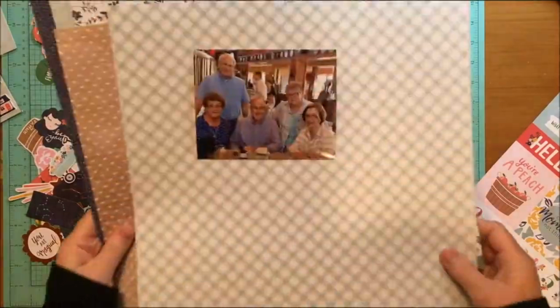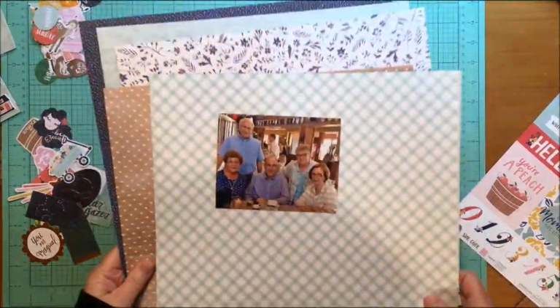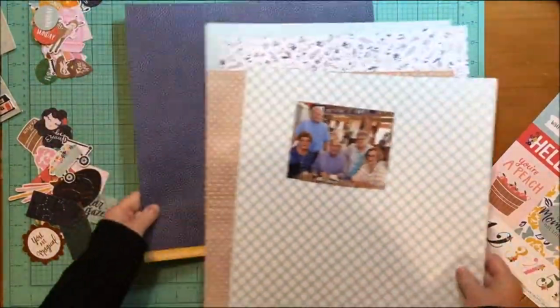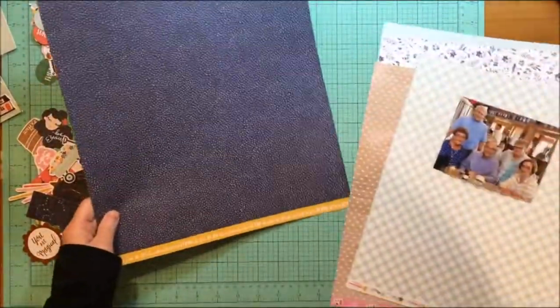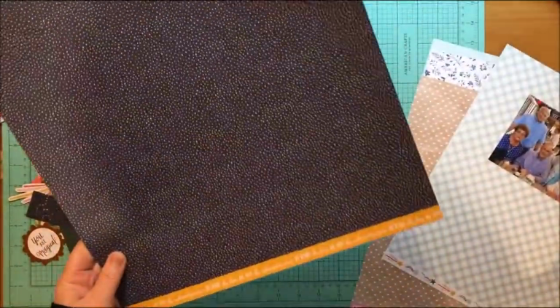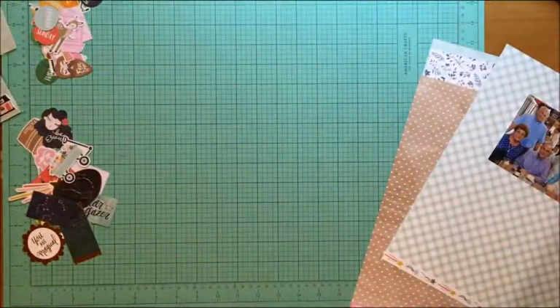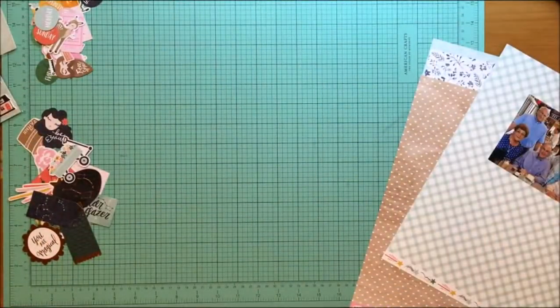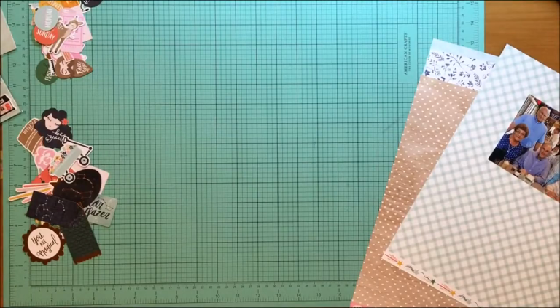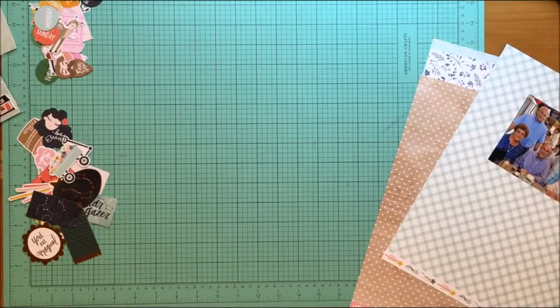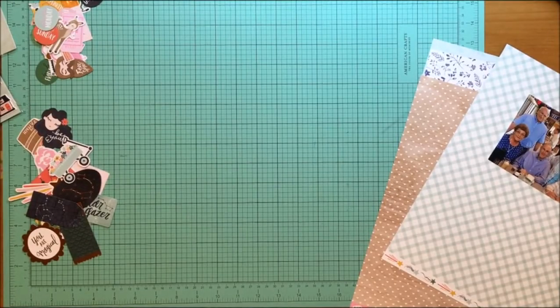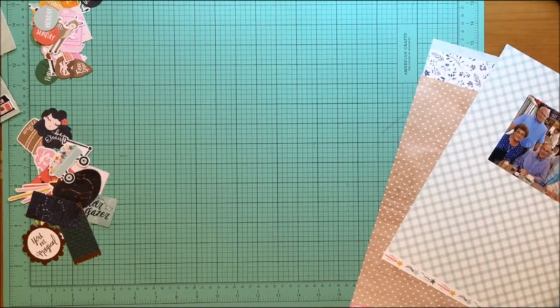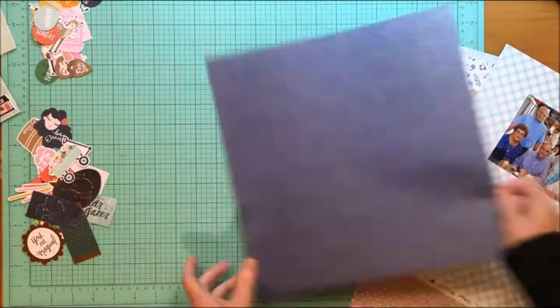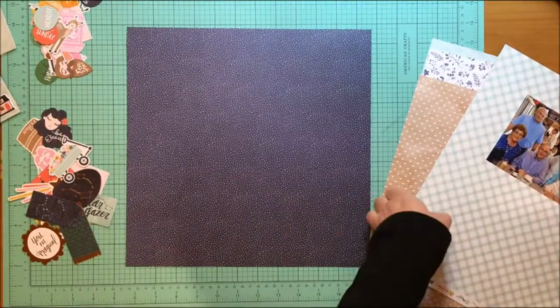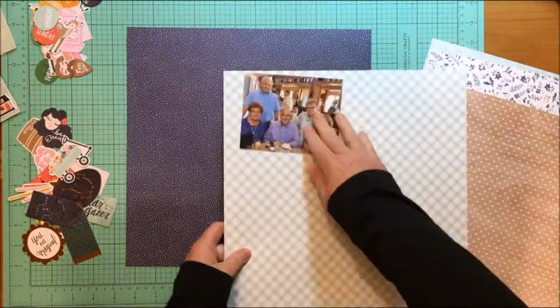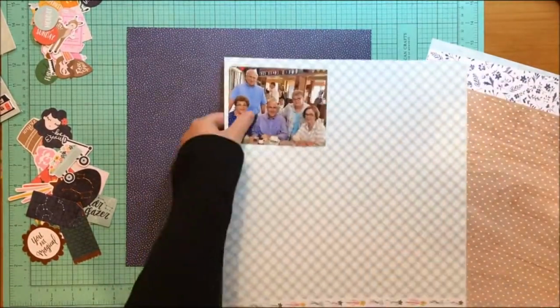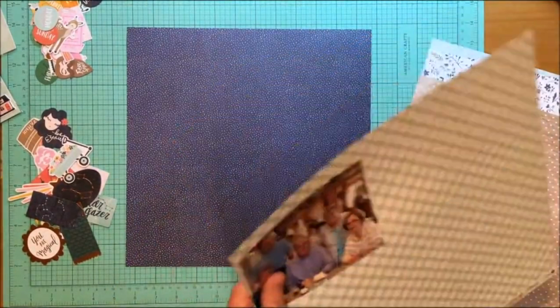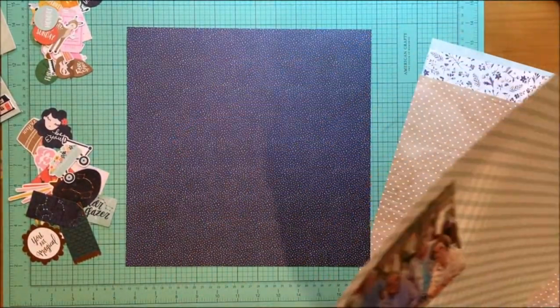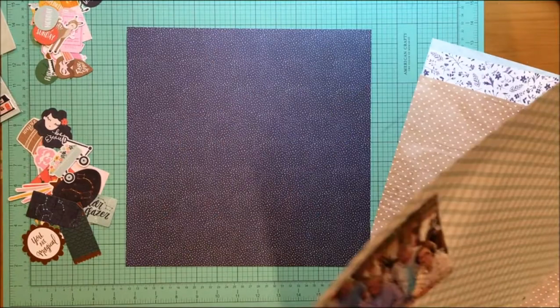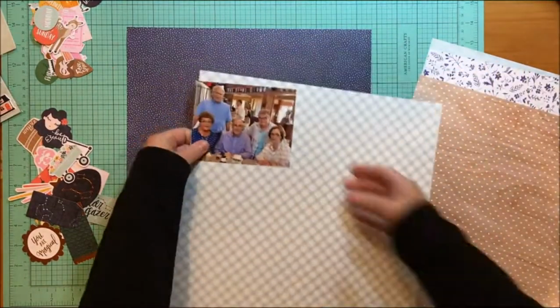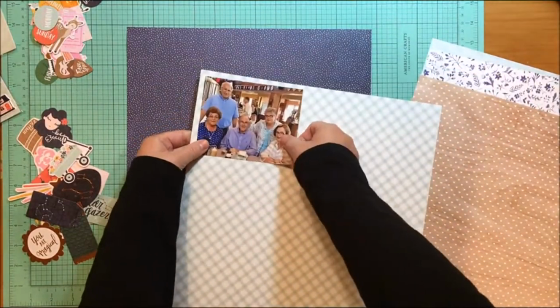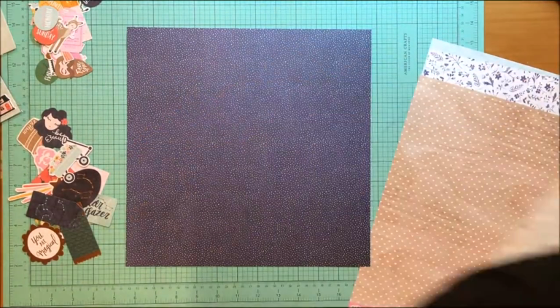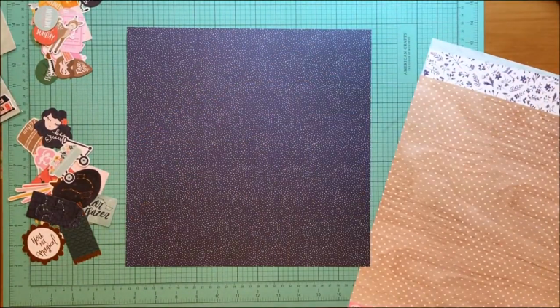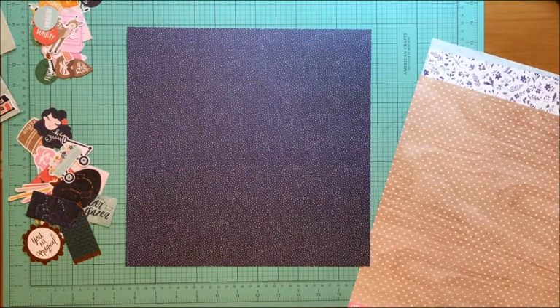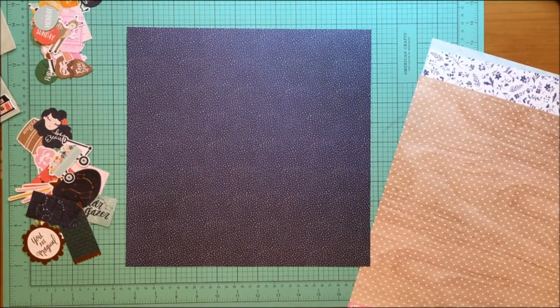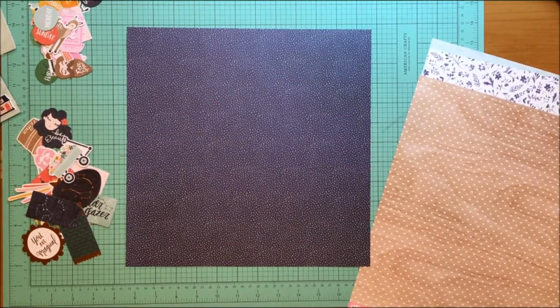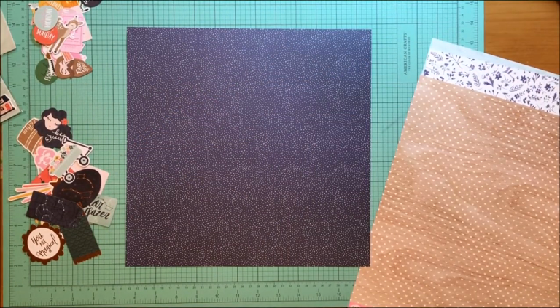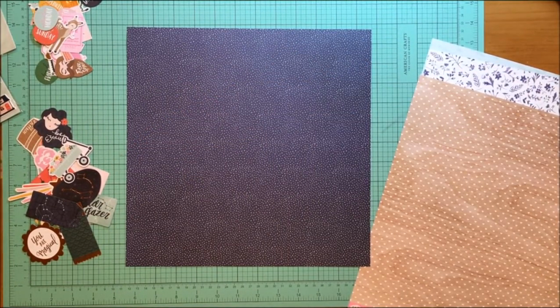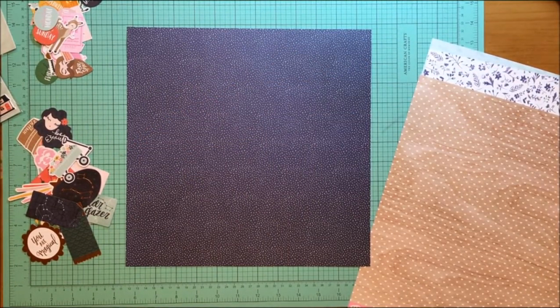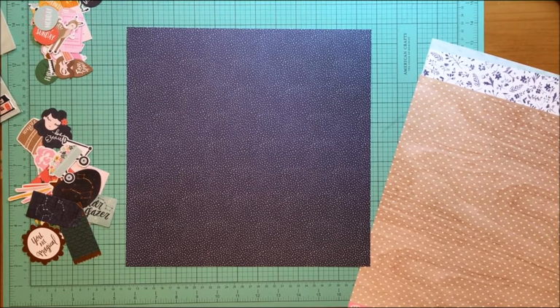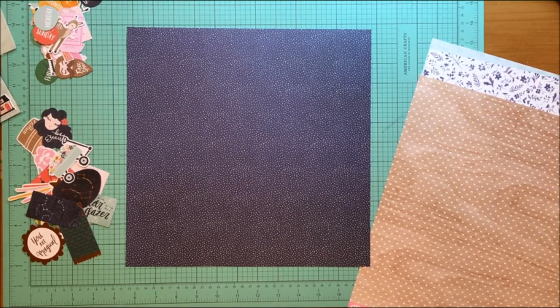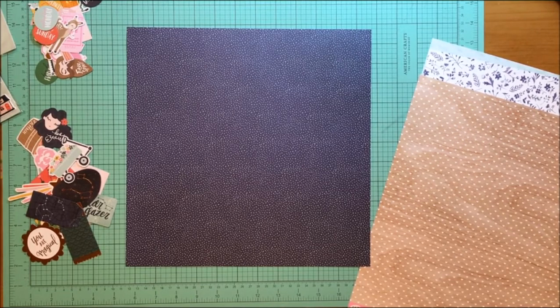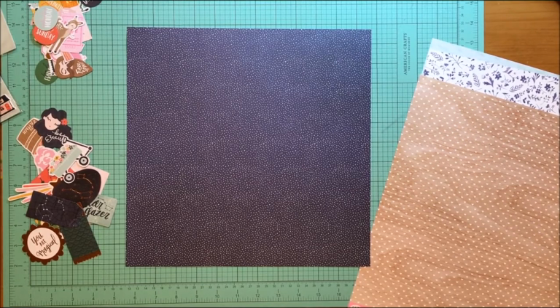Hey everybody, it's Kelli and I'm back with this month's installment of Work the Line. It's where Rachel Reynolds and I each take a line and we make a layout with it. This month we've chosen to use Dear Lizzie Stargazer, which is her newest collection.